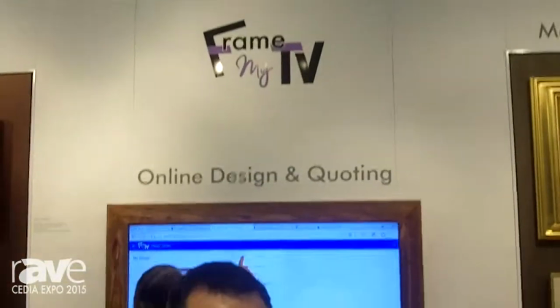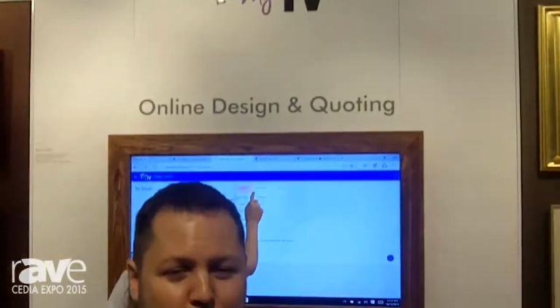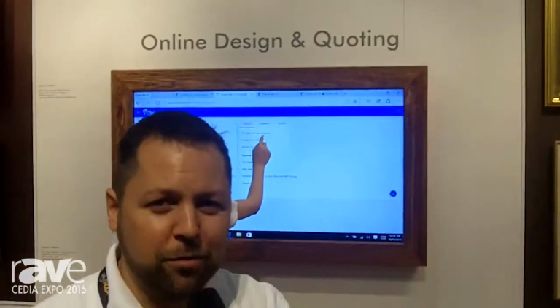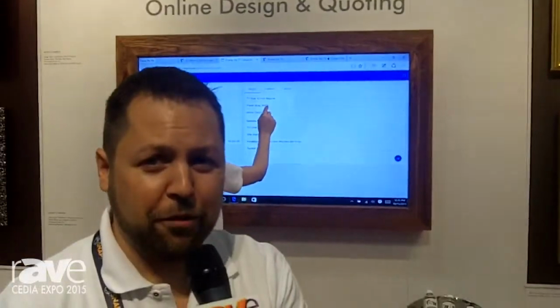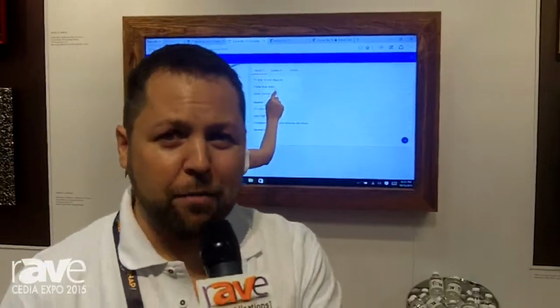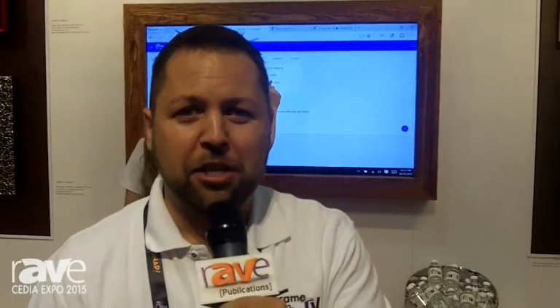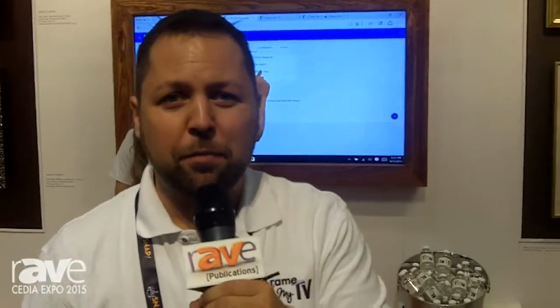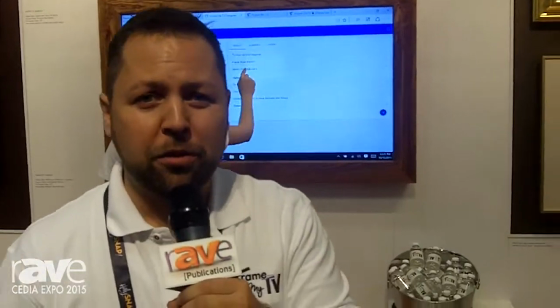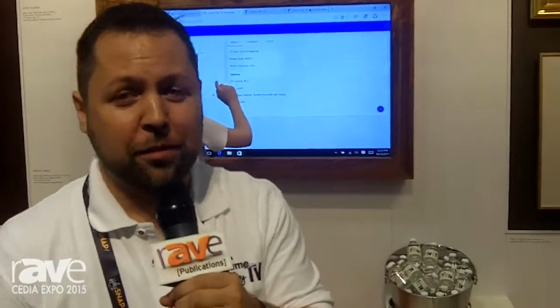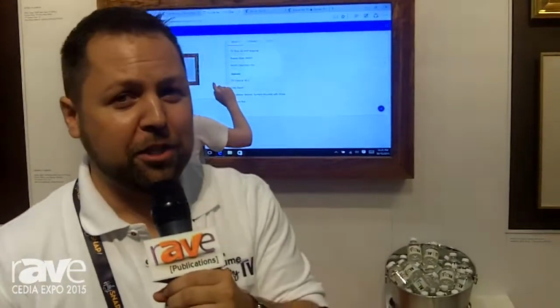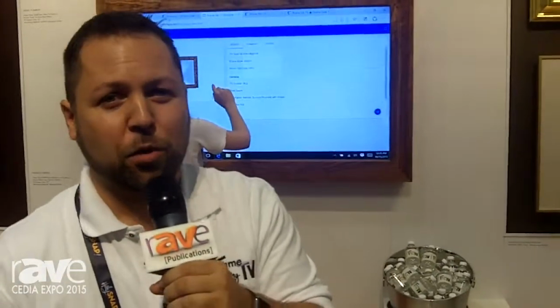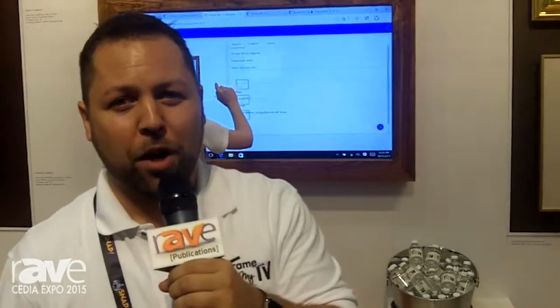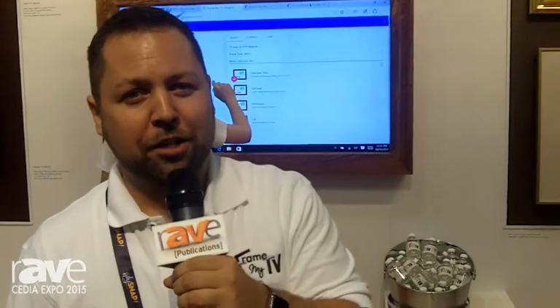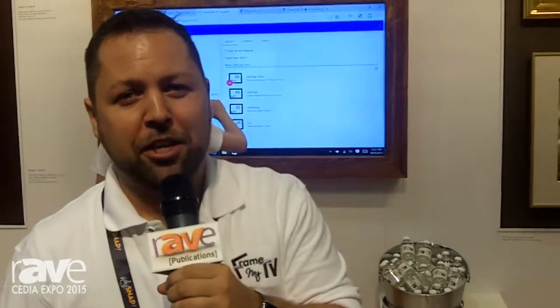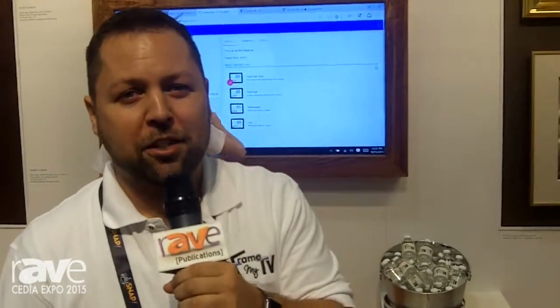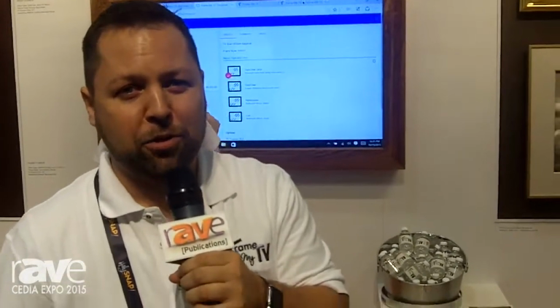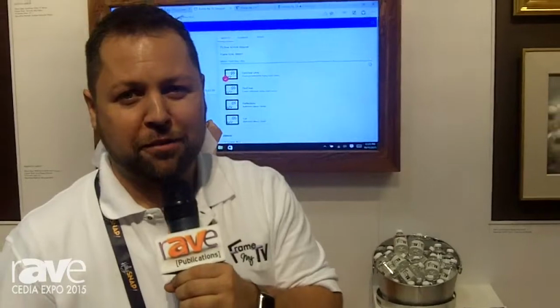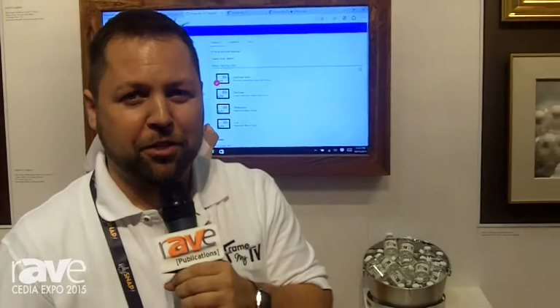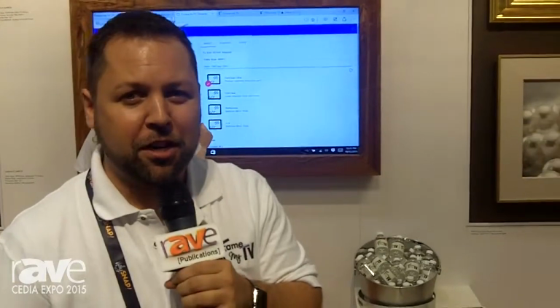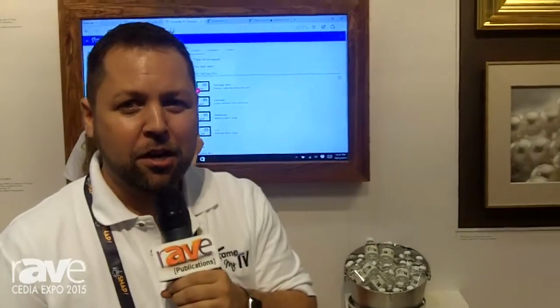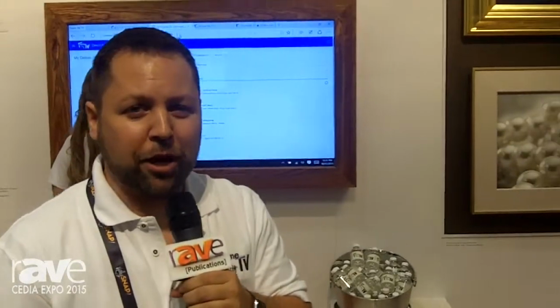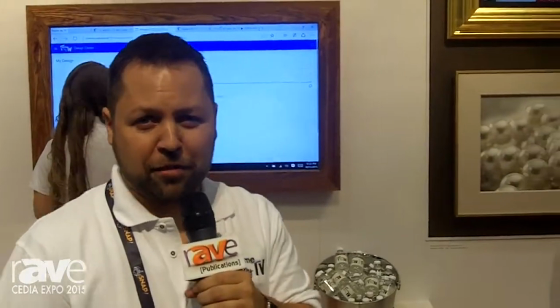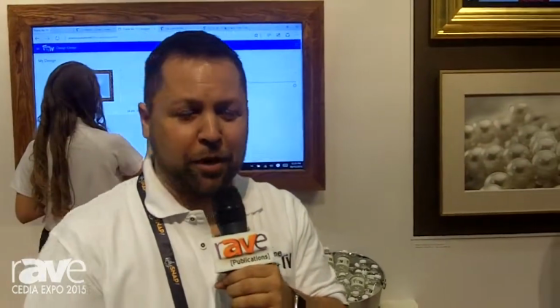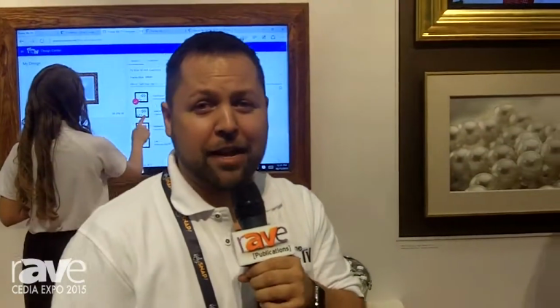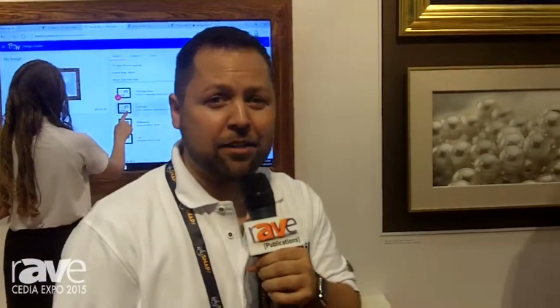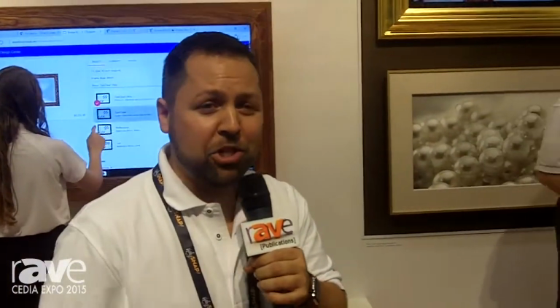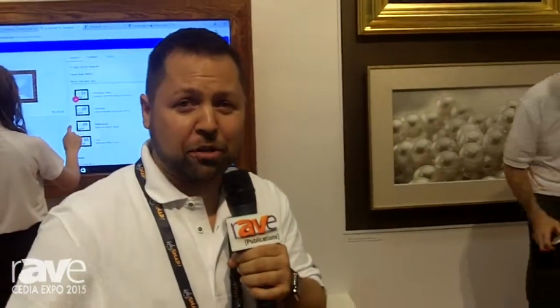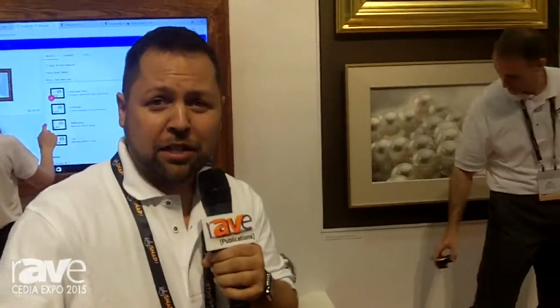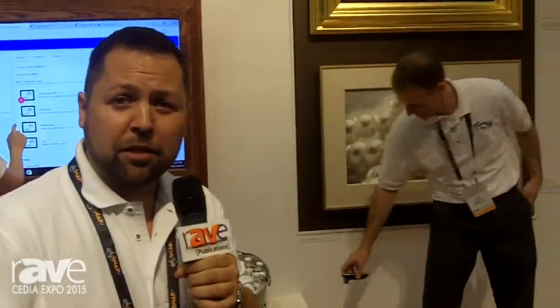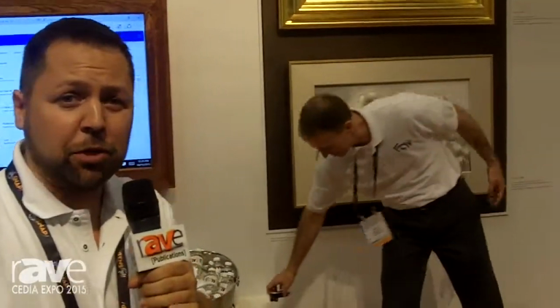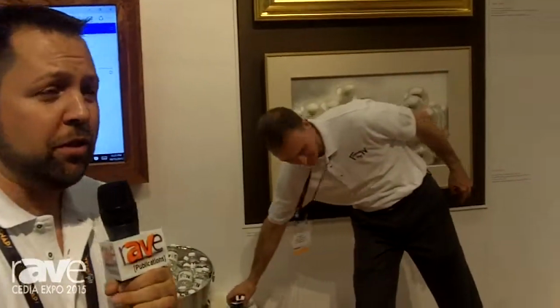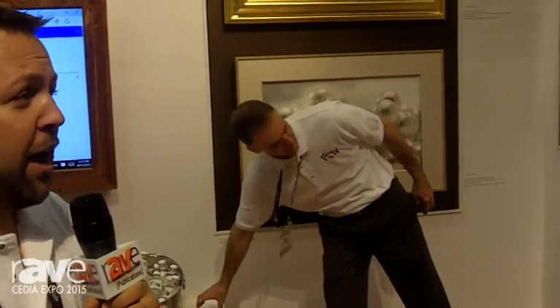Hello, welcome to the FrameMyTV booth 7621 here at CEDIA Expo 2015. We're great to see everybody here in Dallas. I want to show you some of the things we're doing today.